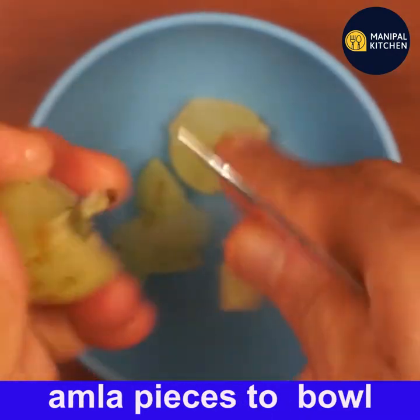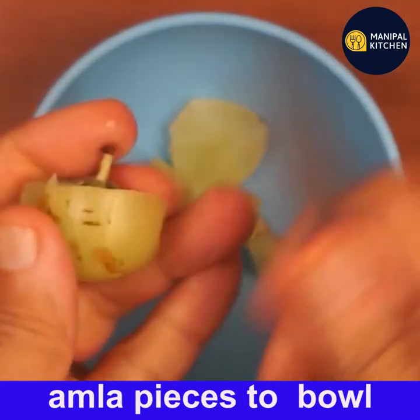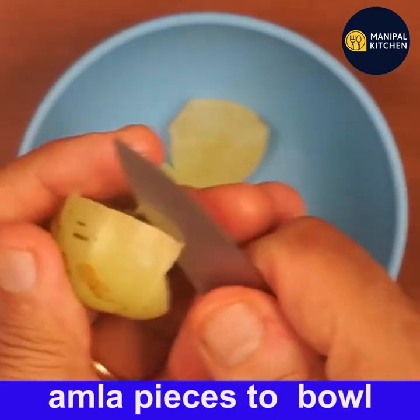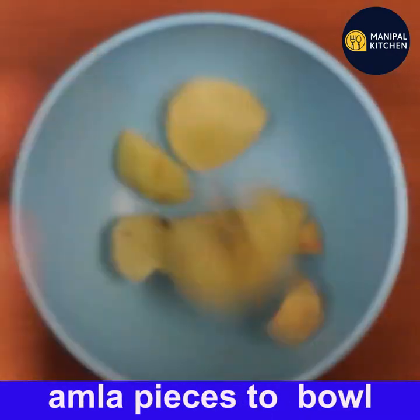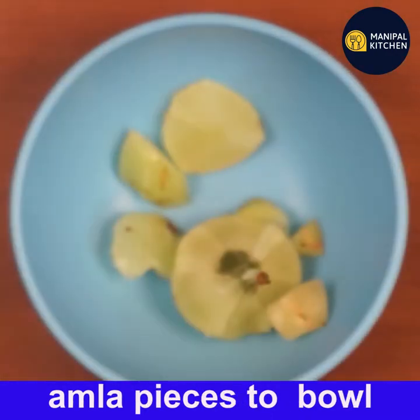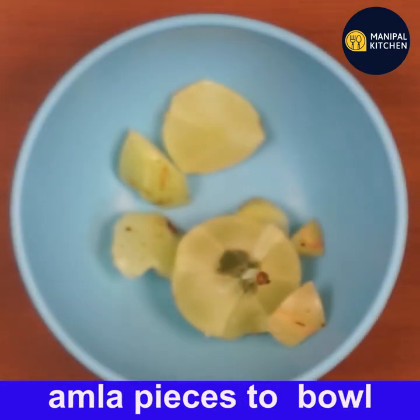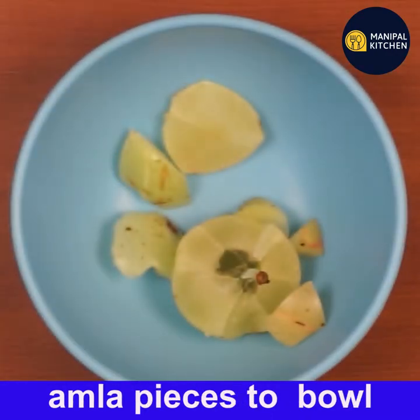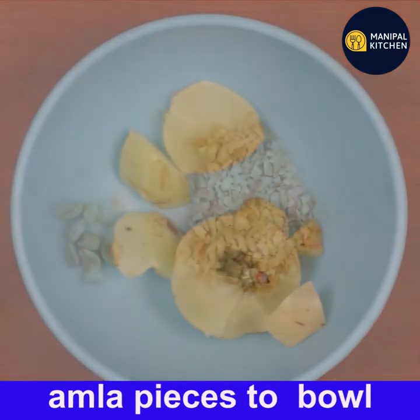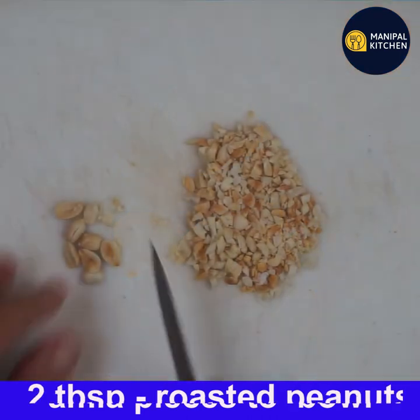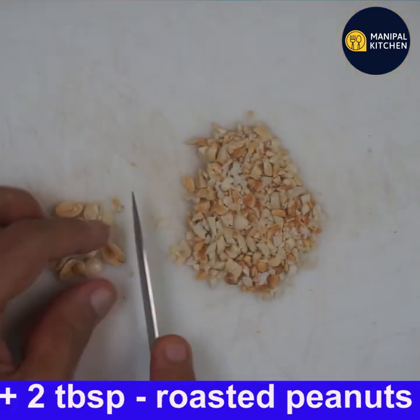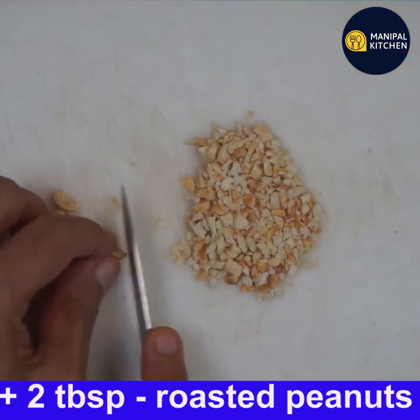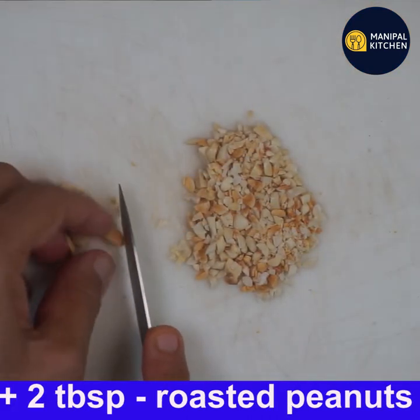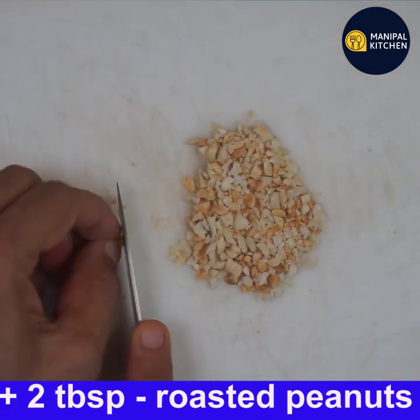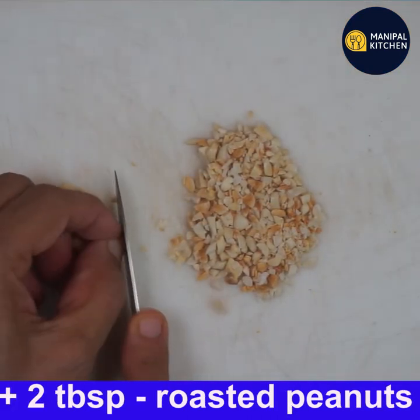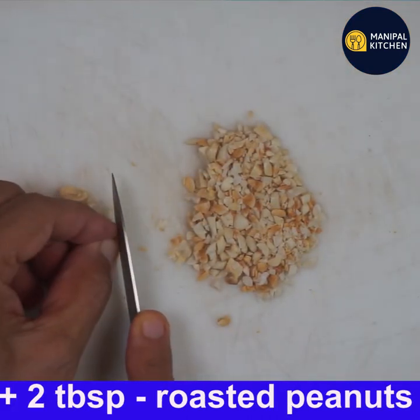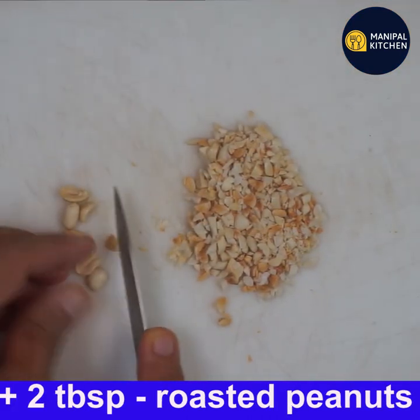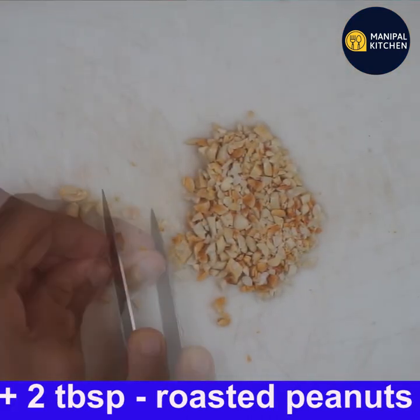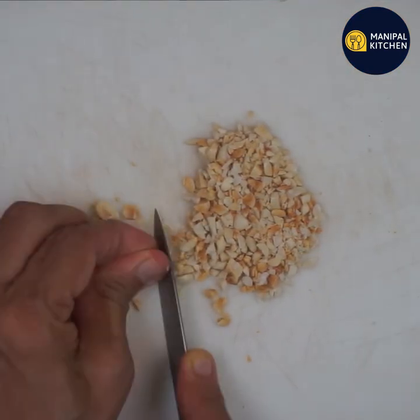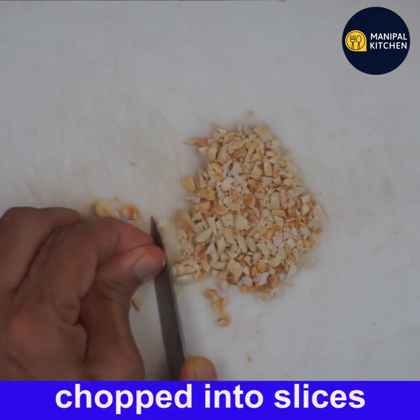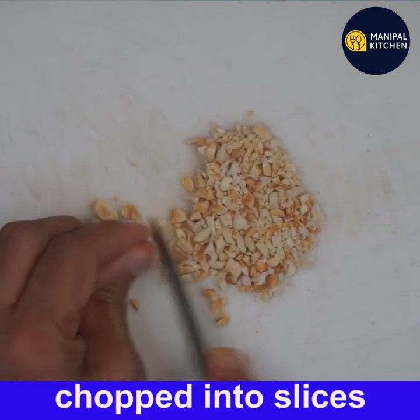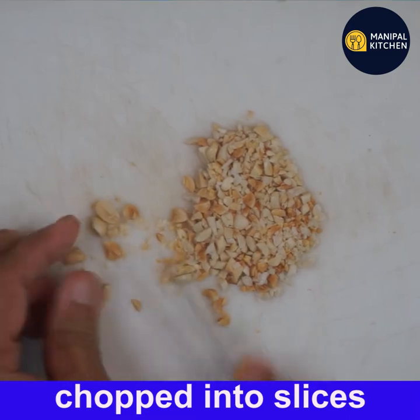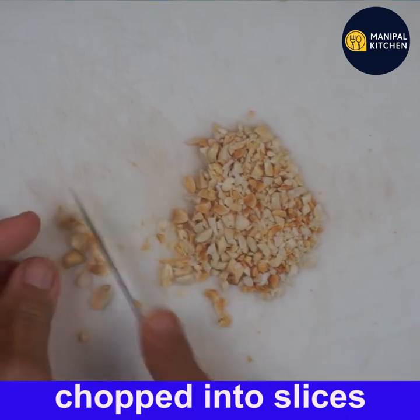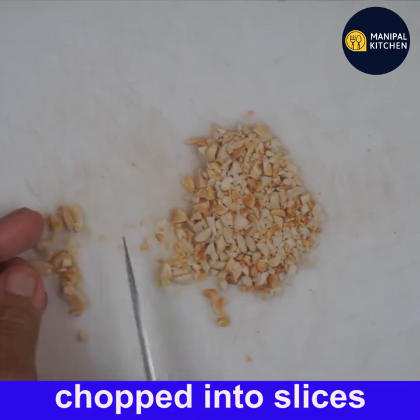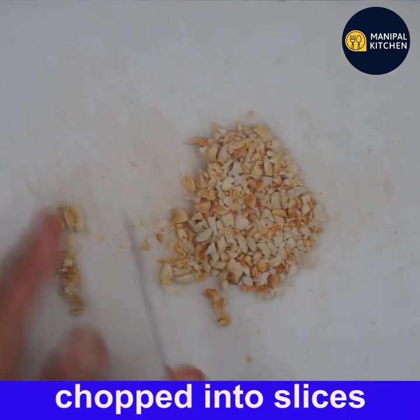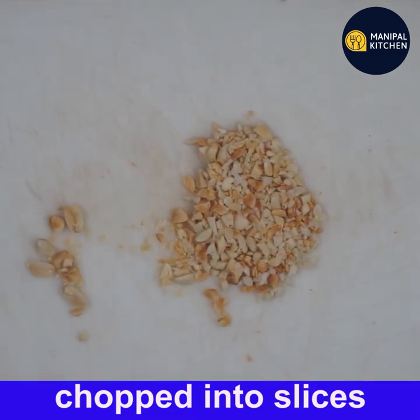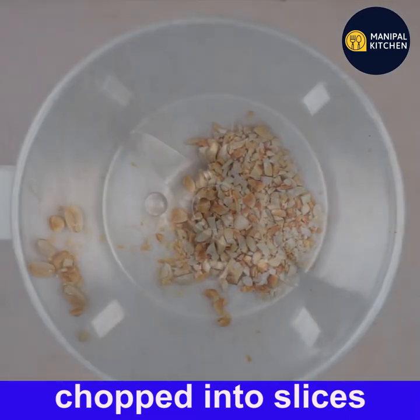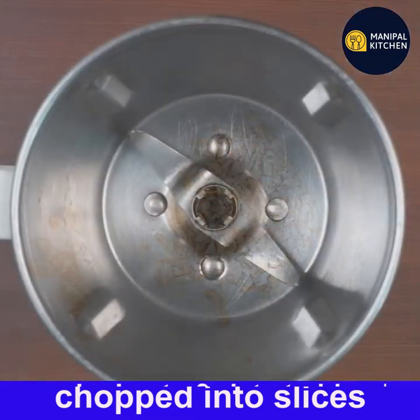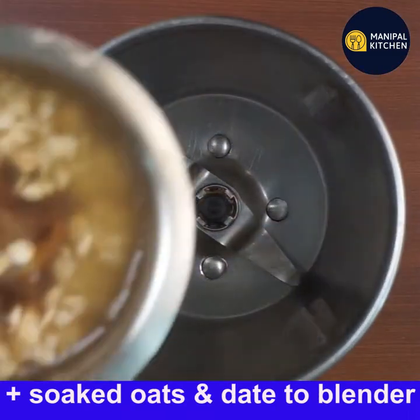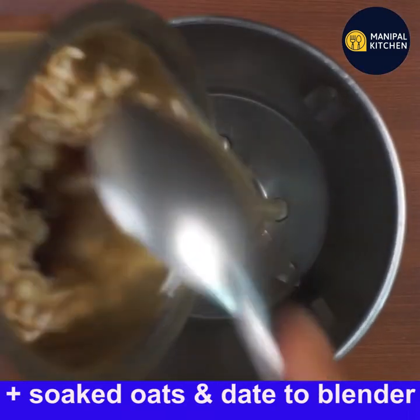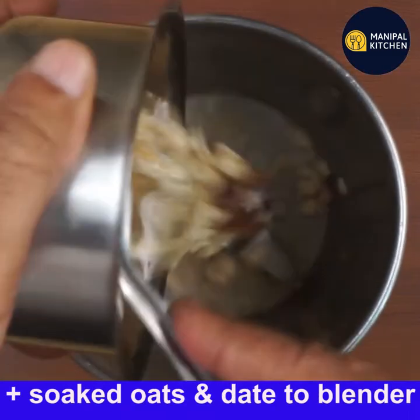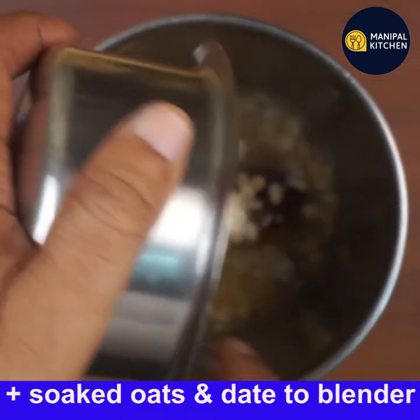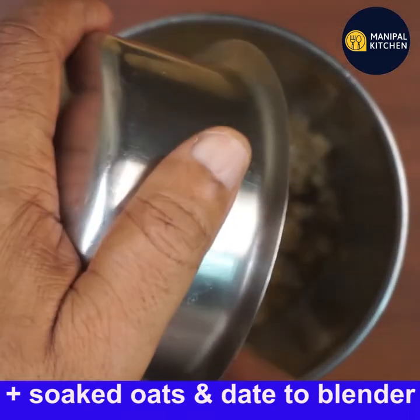Now take an amla, remove the seeds, and chop it into pieces. Amla is not only immunity boosting but it also keeps diseases at bay. I'm also using two tablespoons of roasted peanuts, which I have sliced.